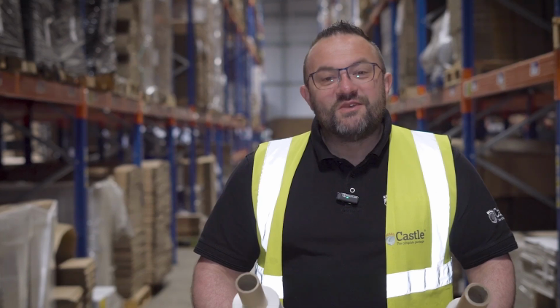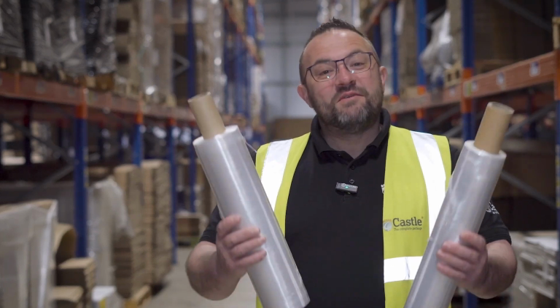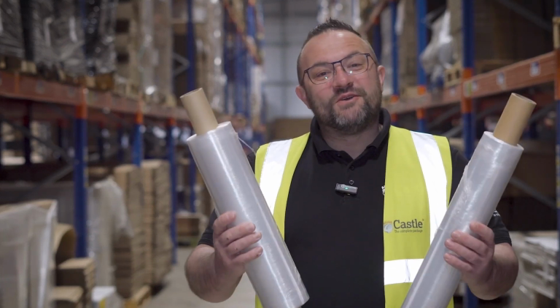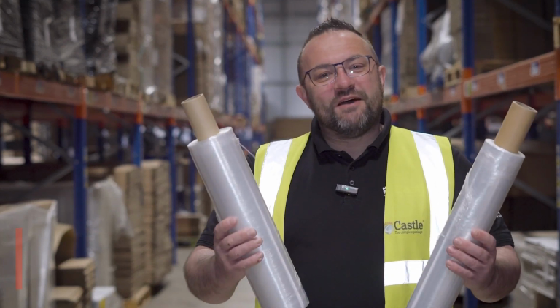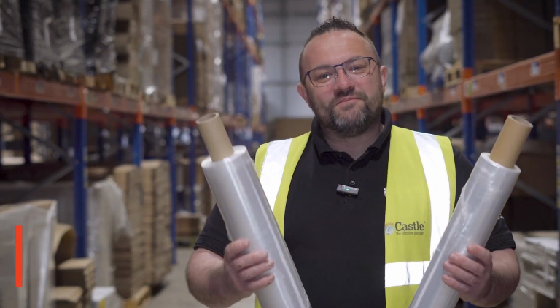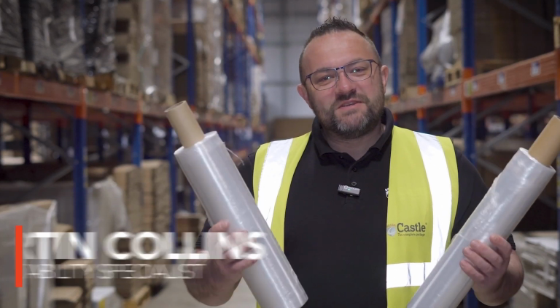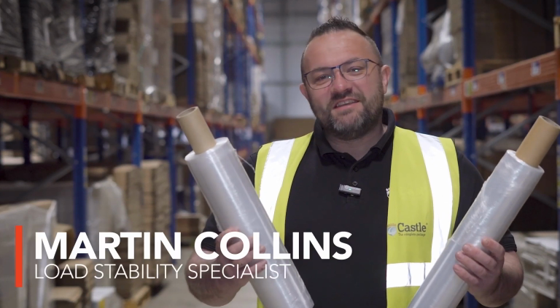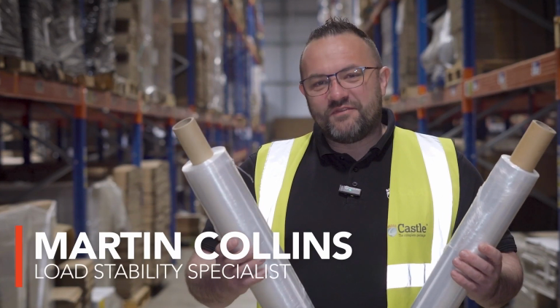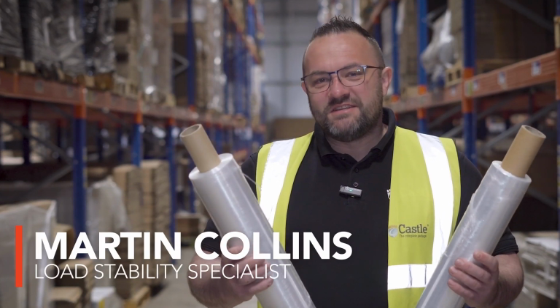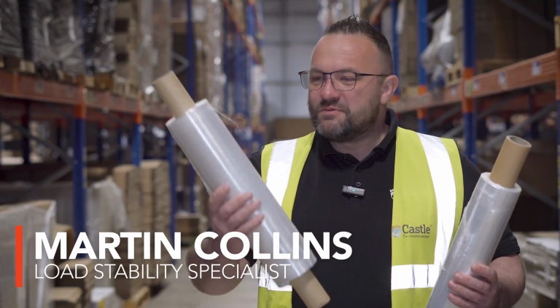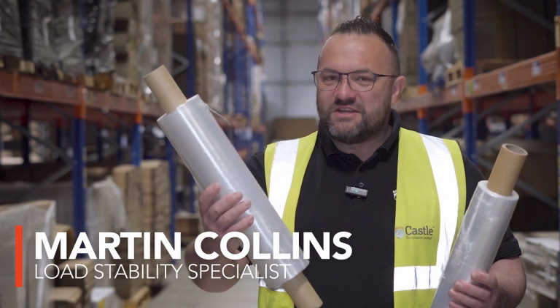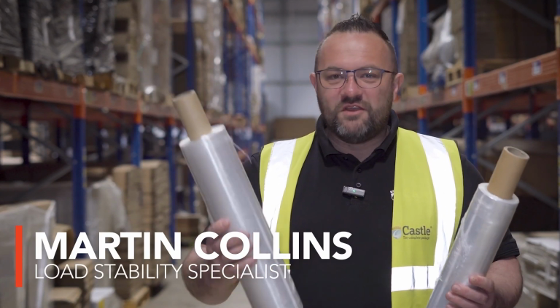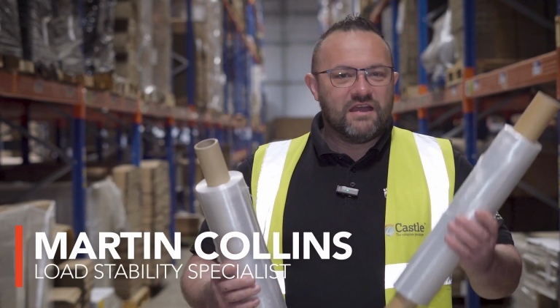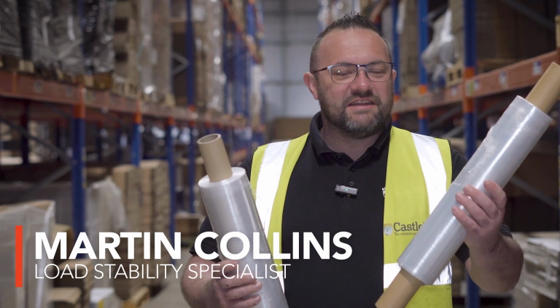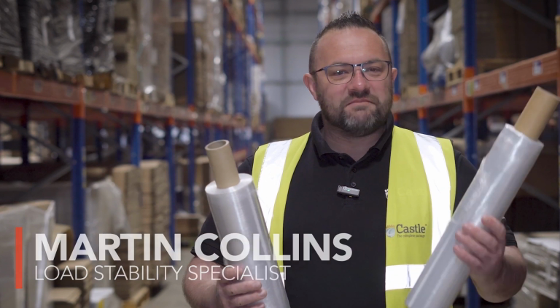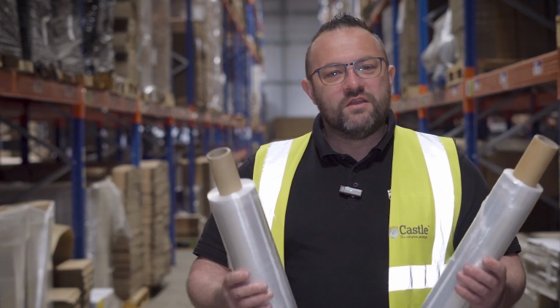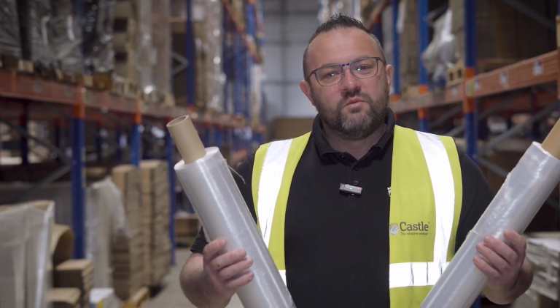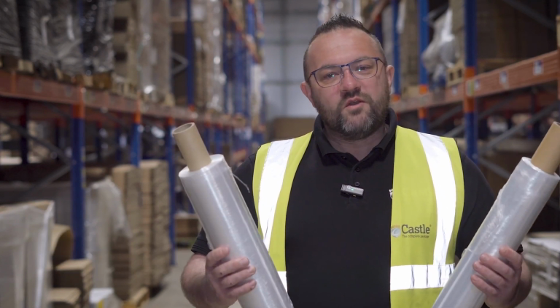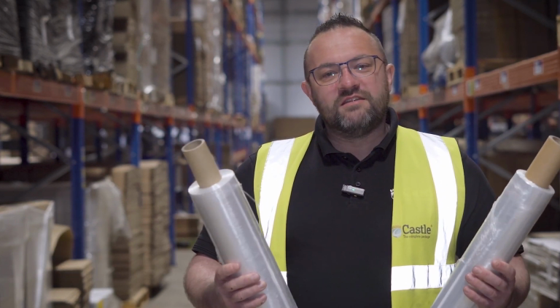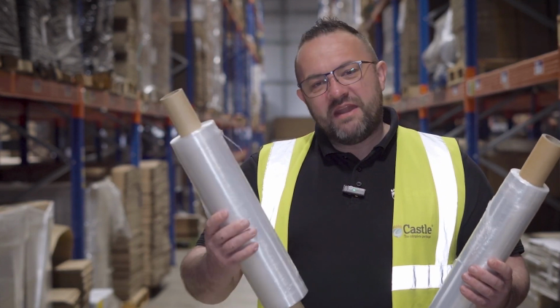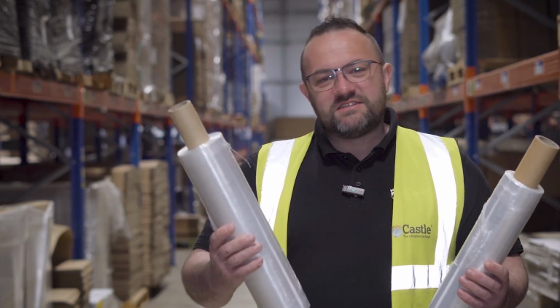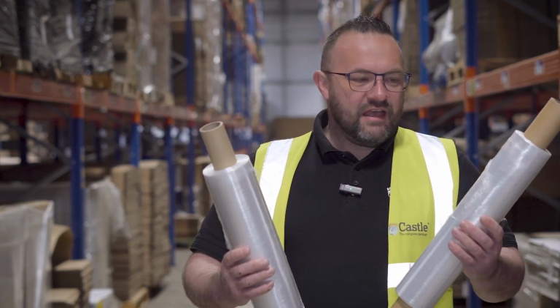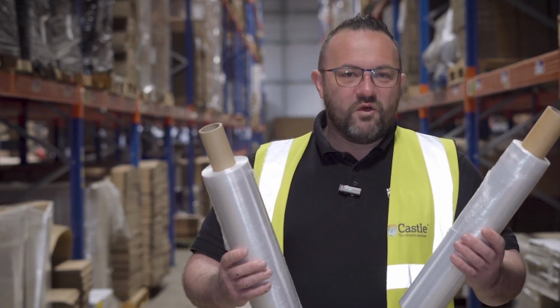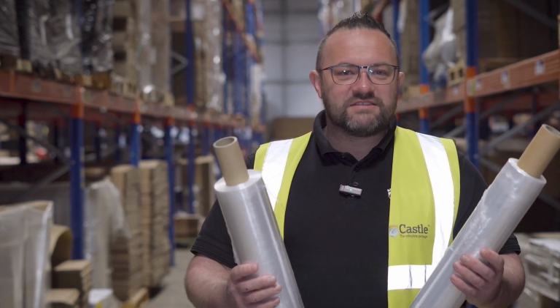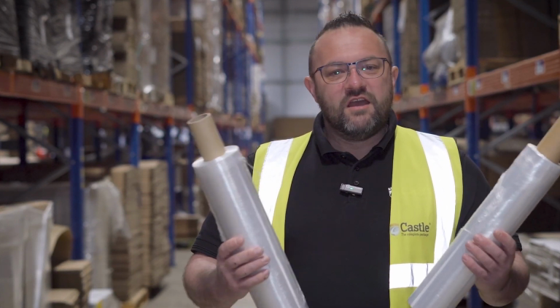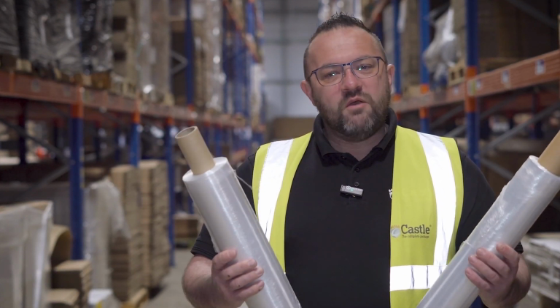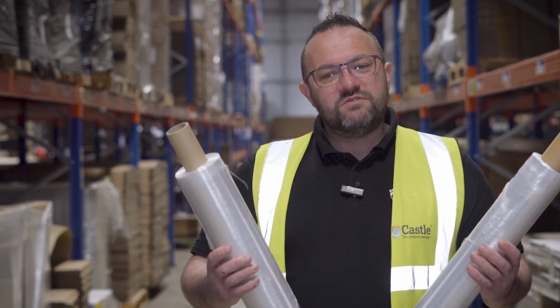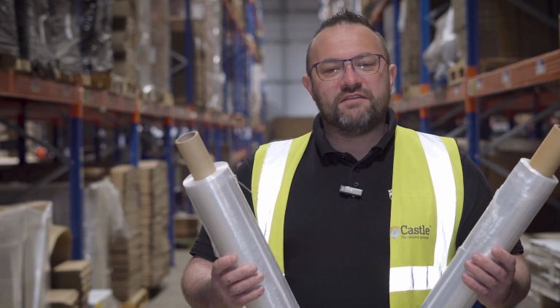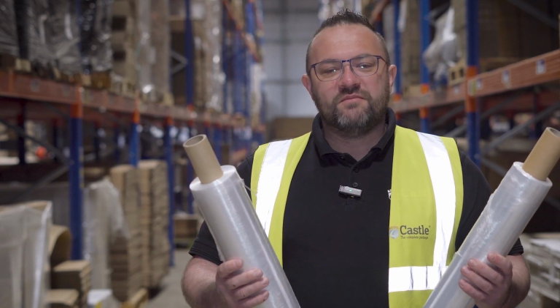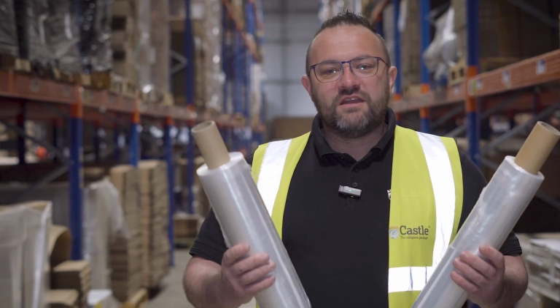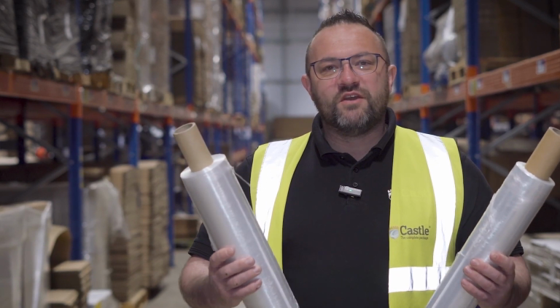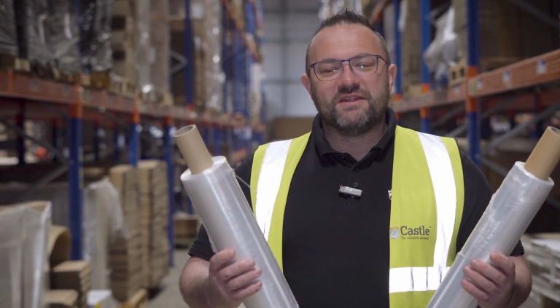So today we're going to be talking about film, specifically the differences between pre-stretch film and standard type. We'll be looking at the benefits and the fallbacks, and how using the right film can improve your load stability.